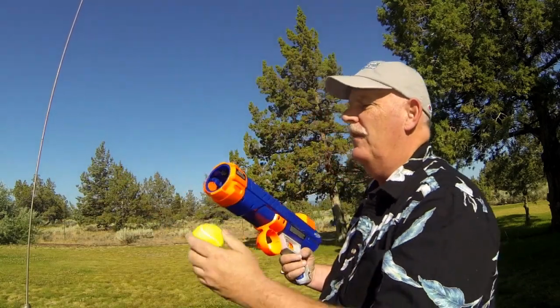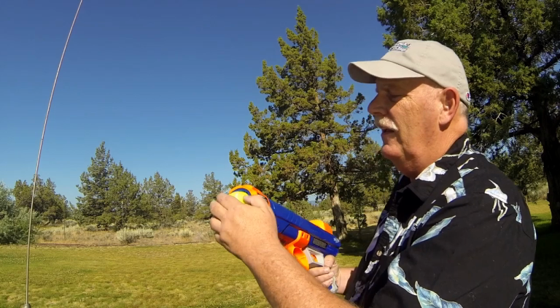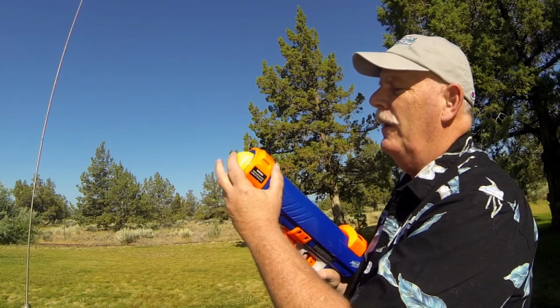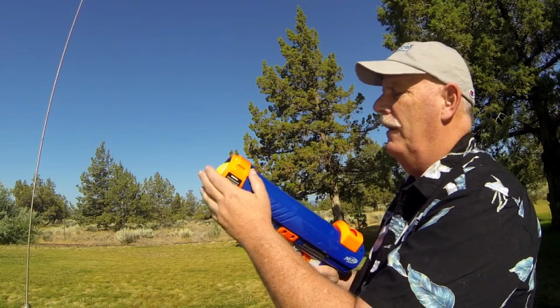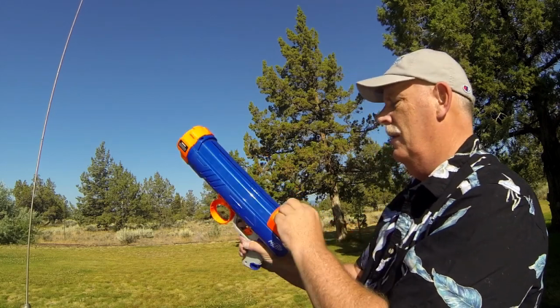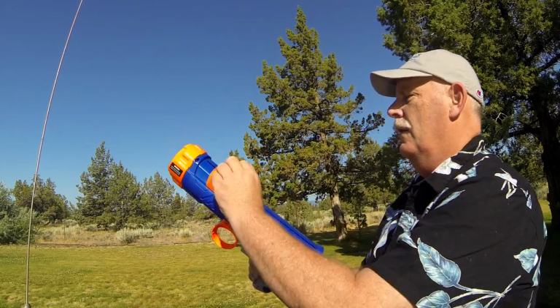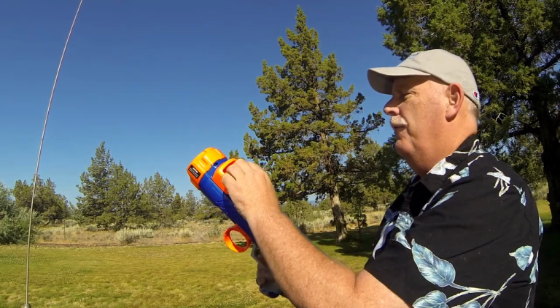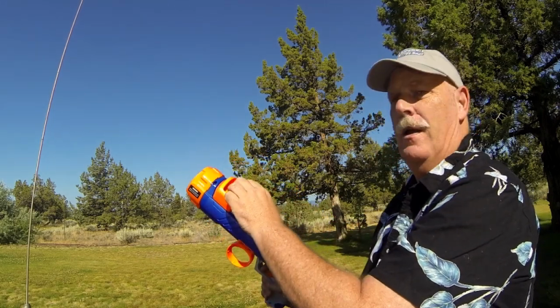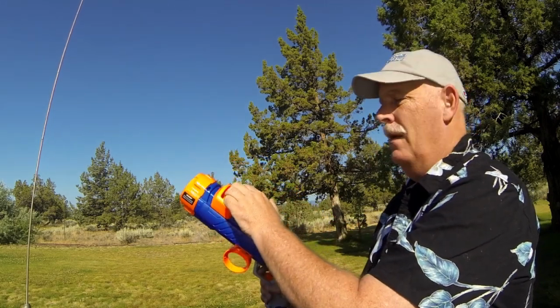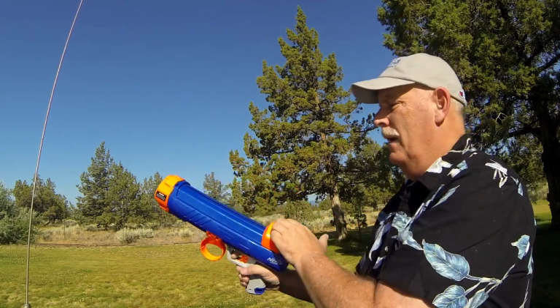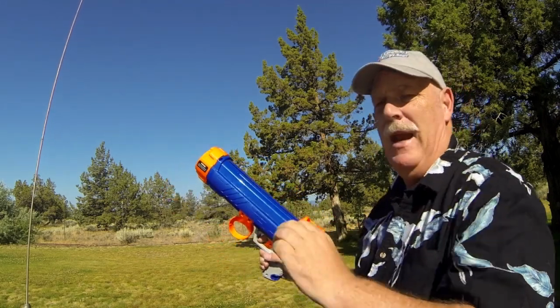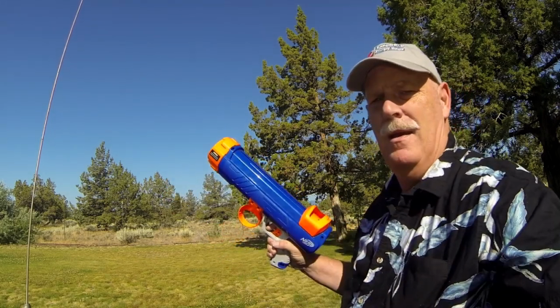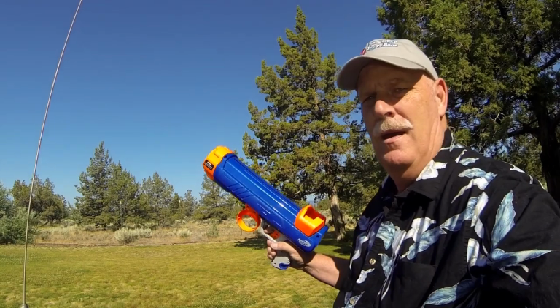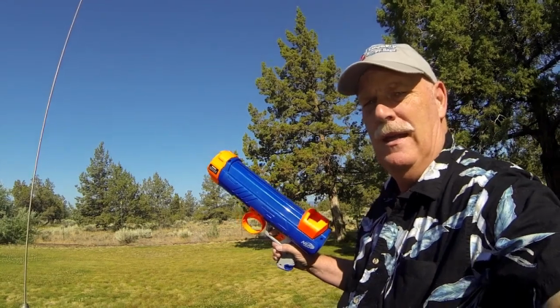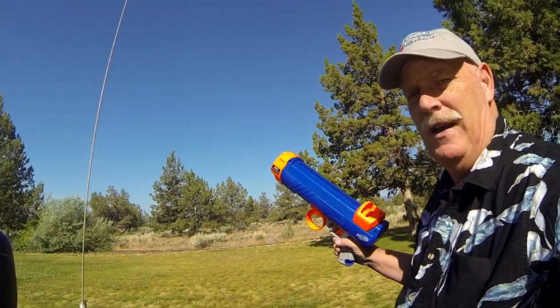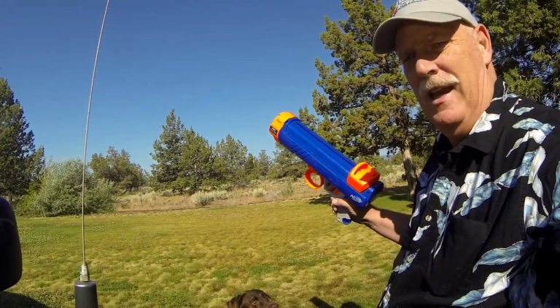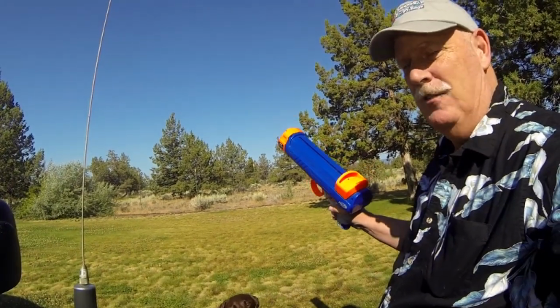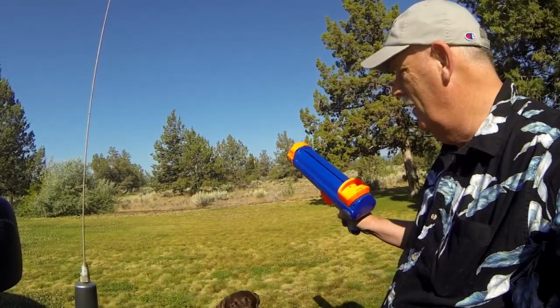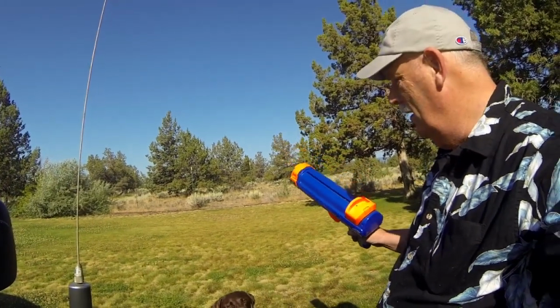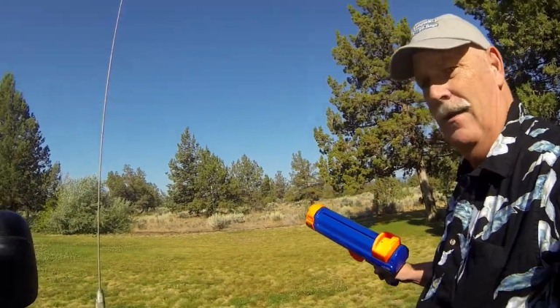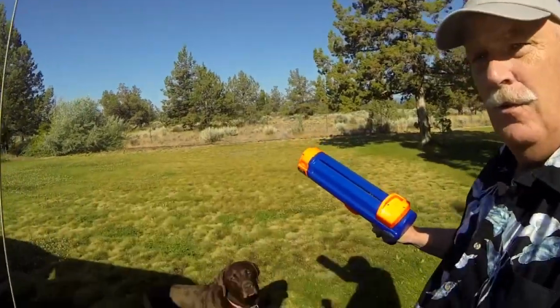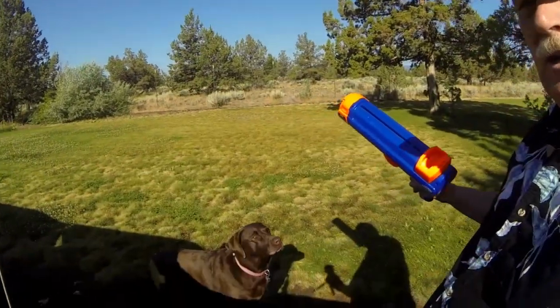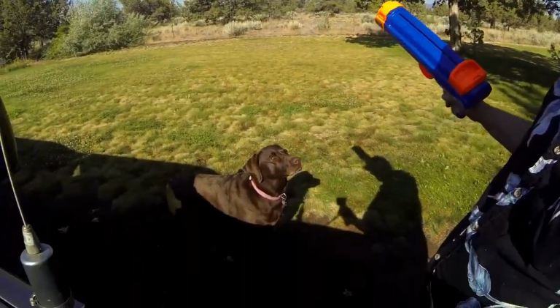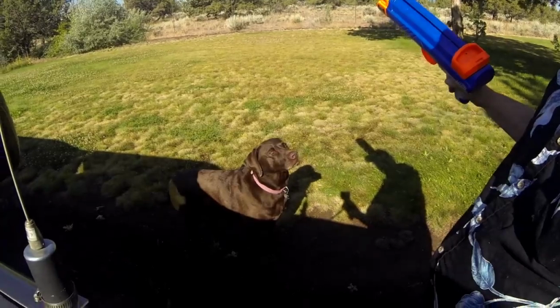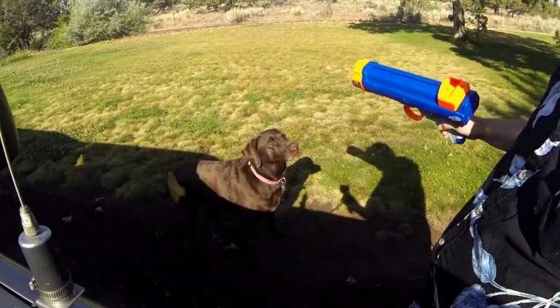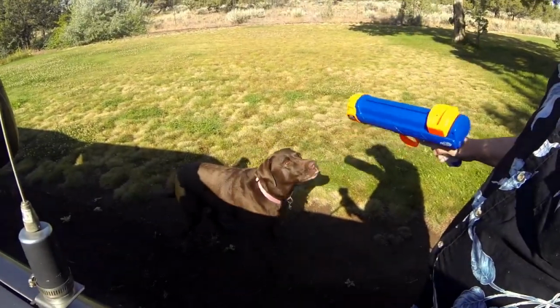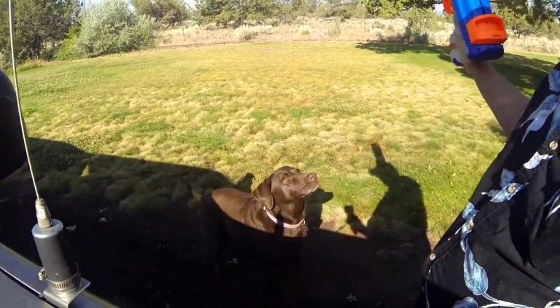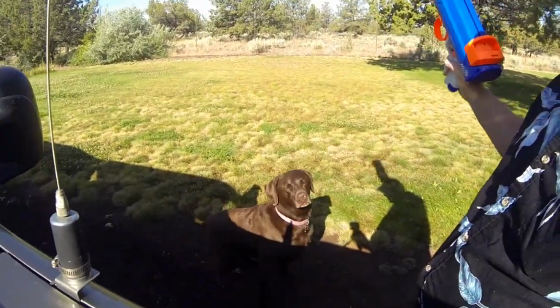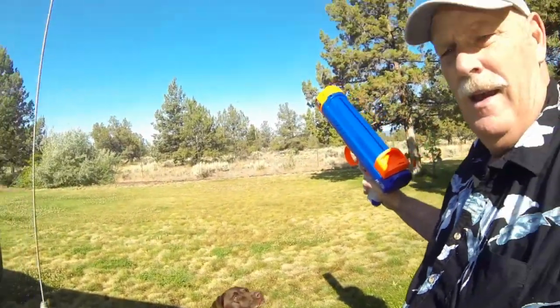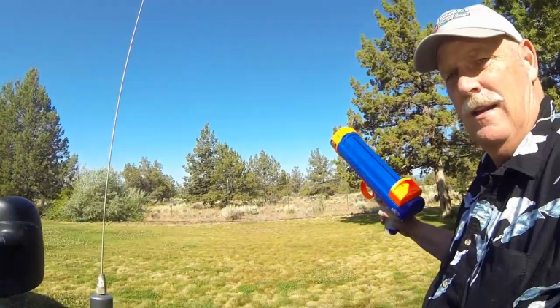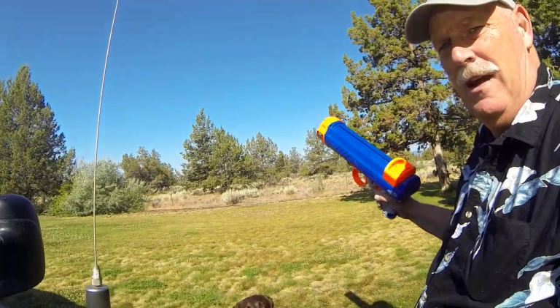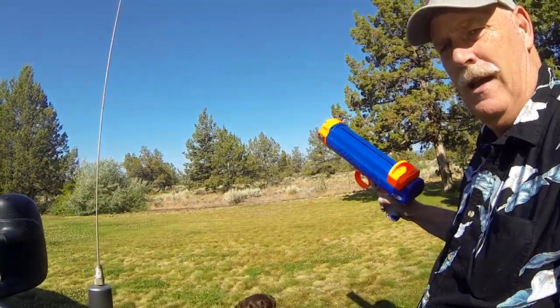Basically this thing loads right in the front, load it forward and back. Let's see if I can get the camera to catch this. Cinder is right down there waiting for this thing — let's see how well it does.